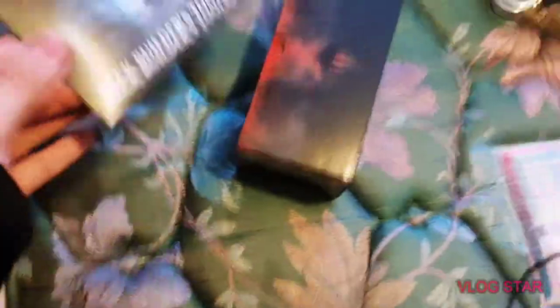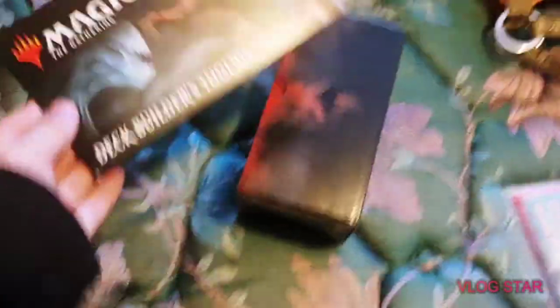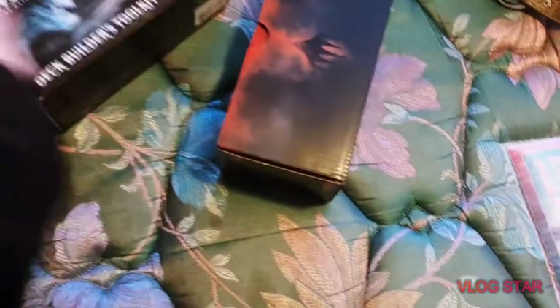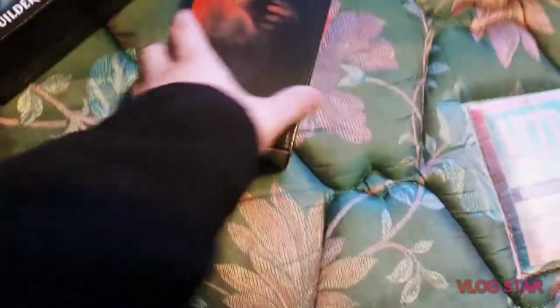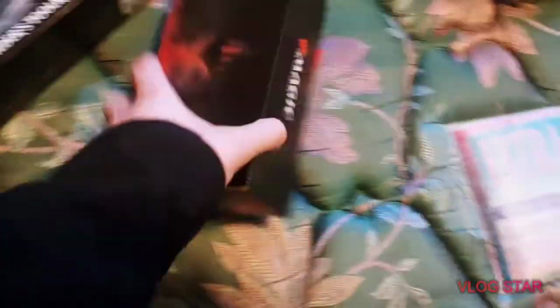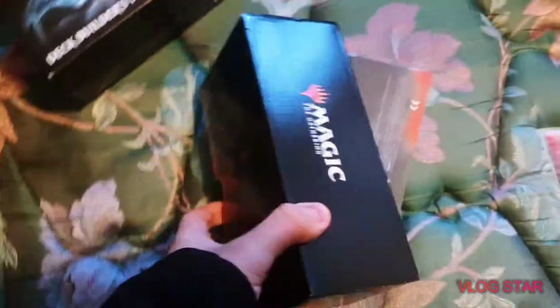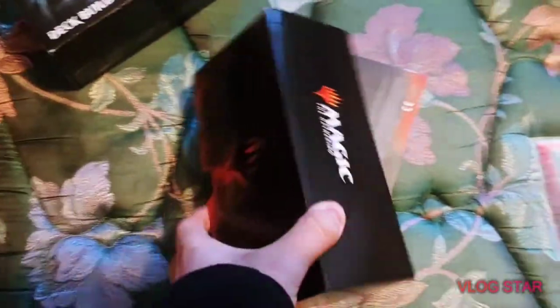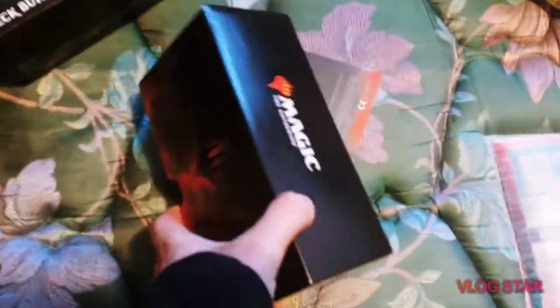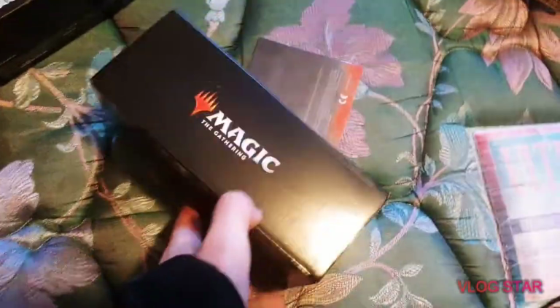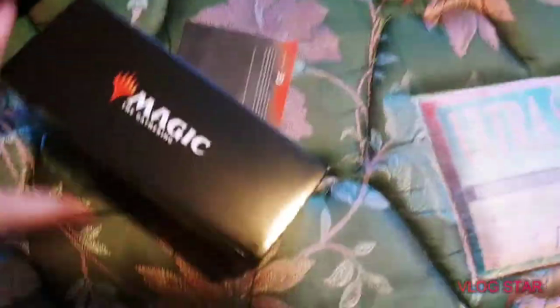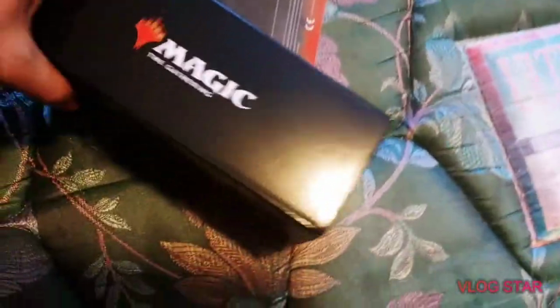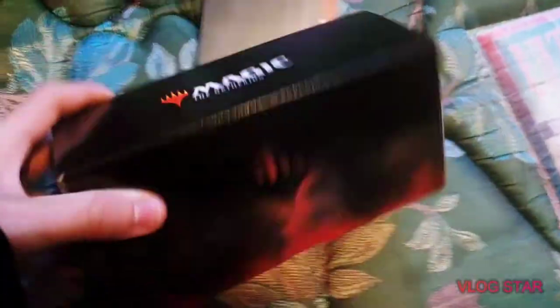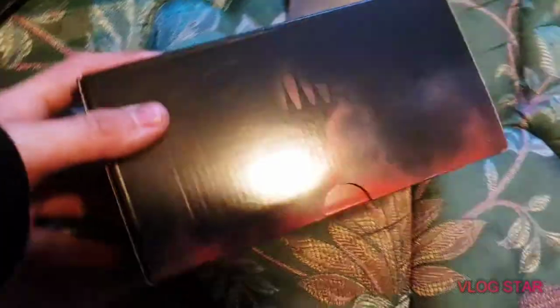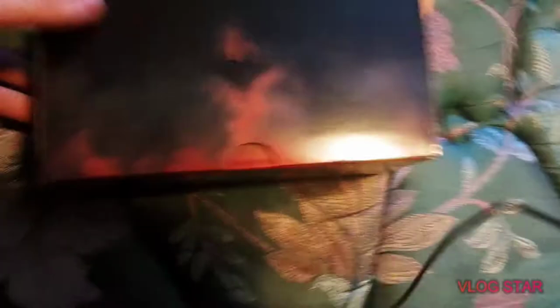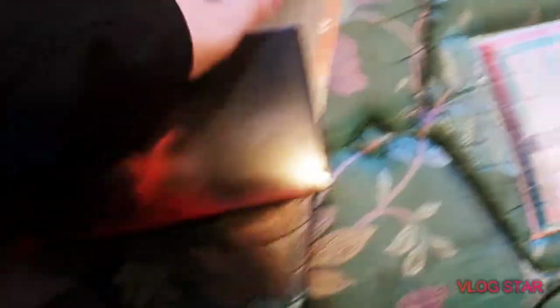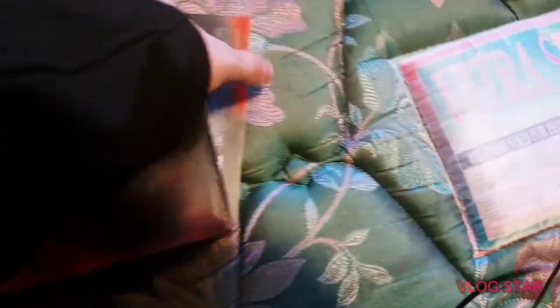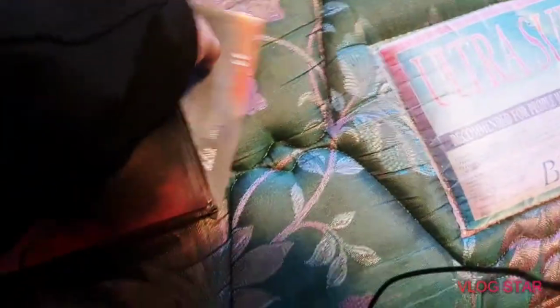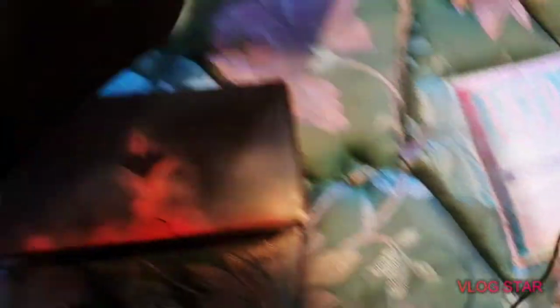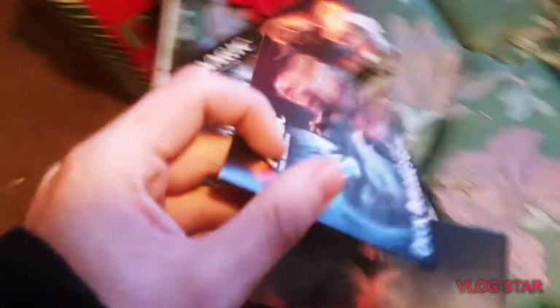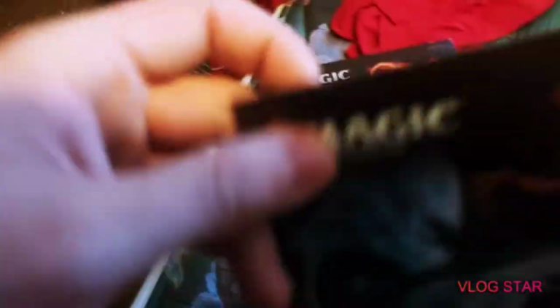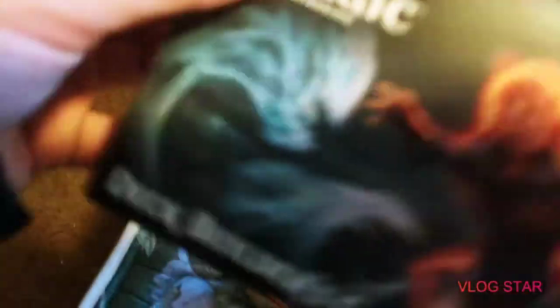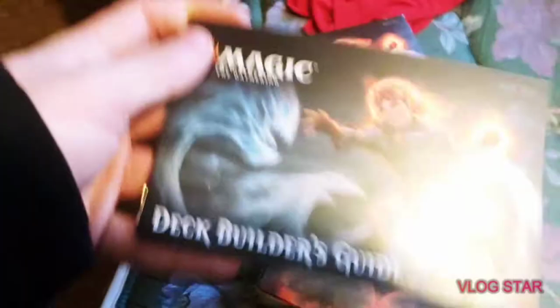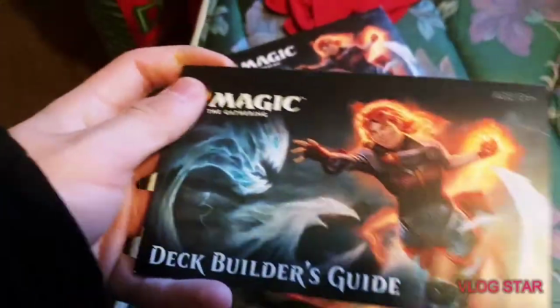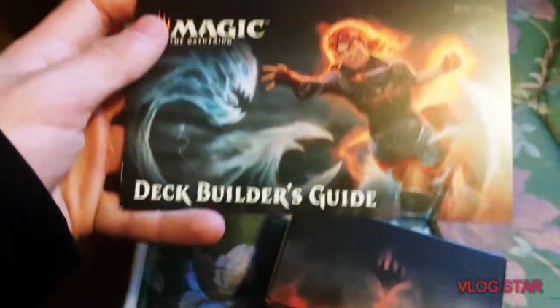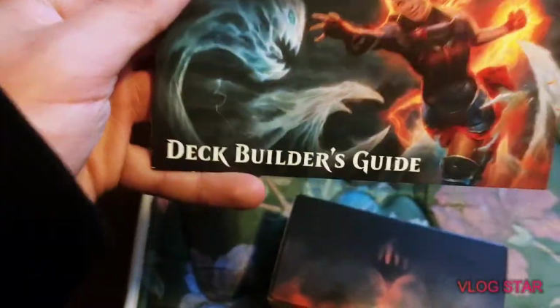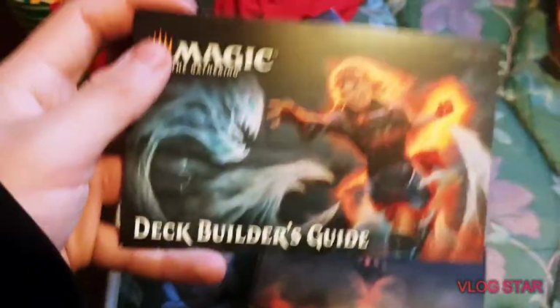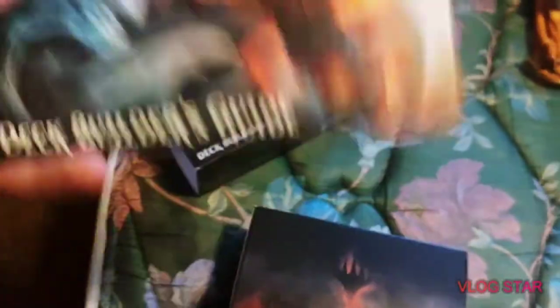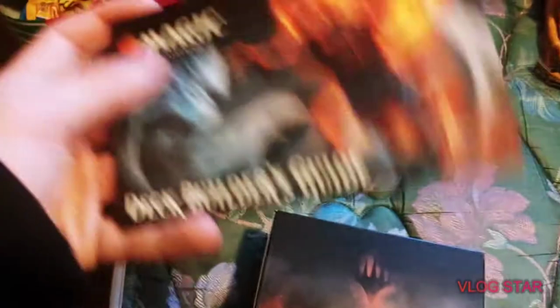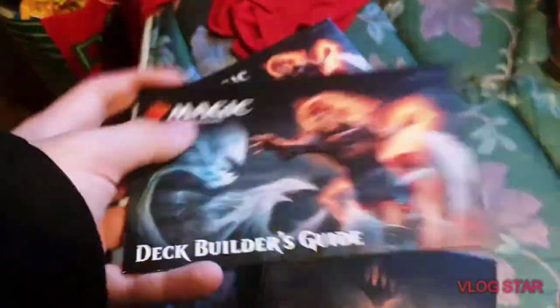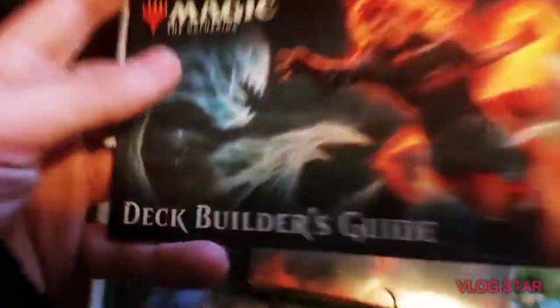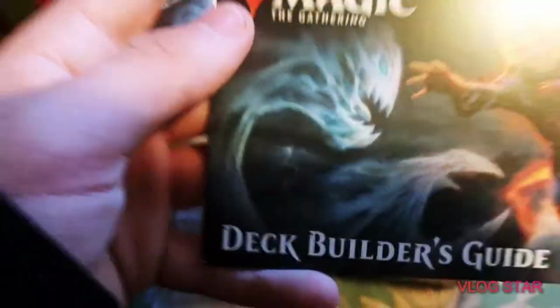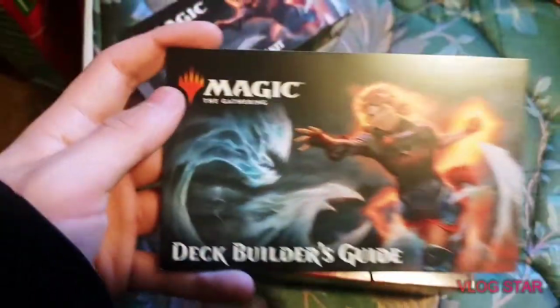As we can tell, it's a sleeve. I'm not gonna lie, the box looks kind of dope. Here's the instructions manual — well, guide, whatever you want to call it.